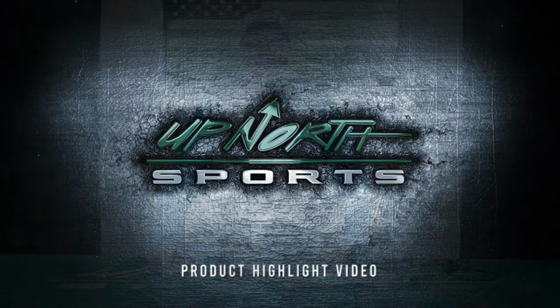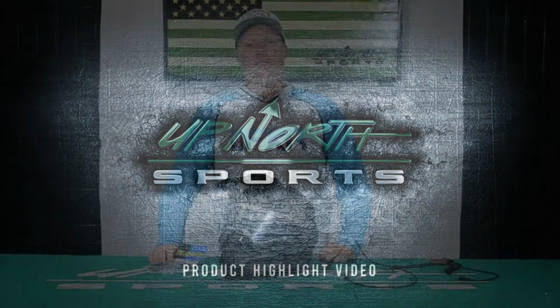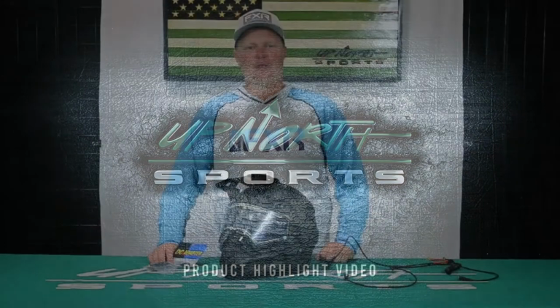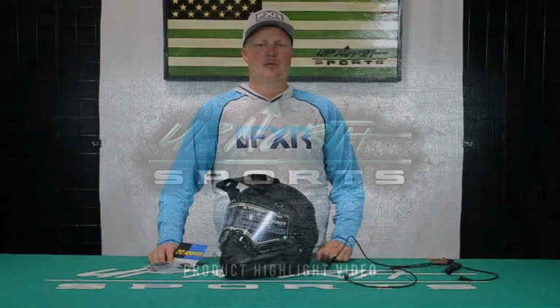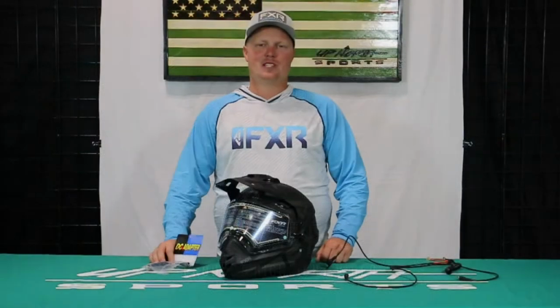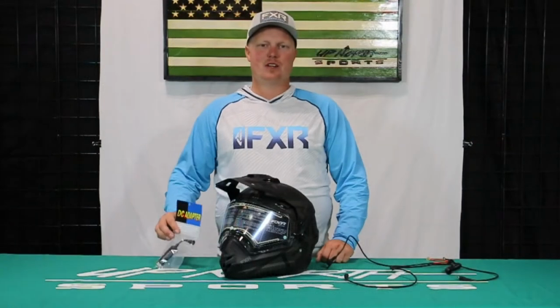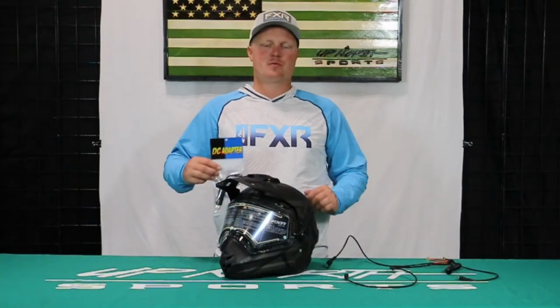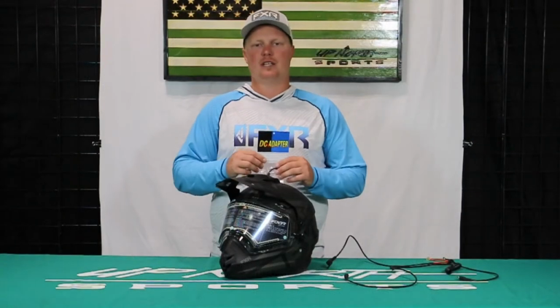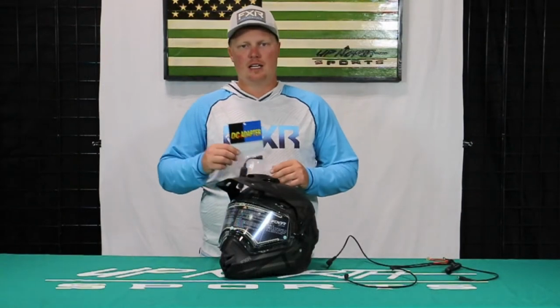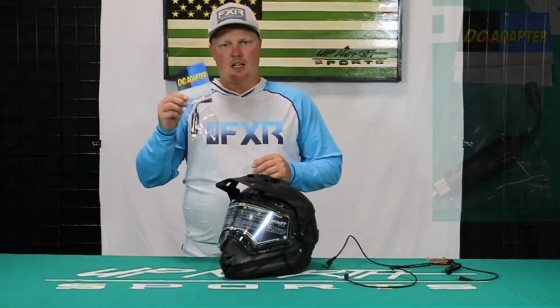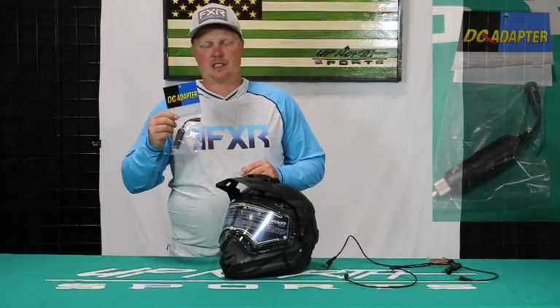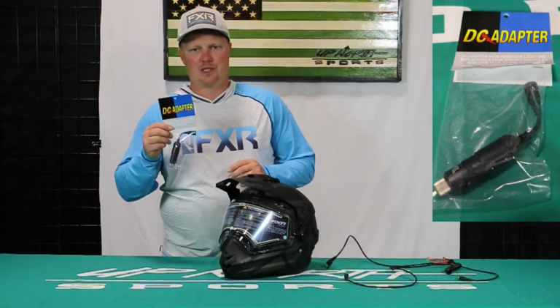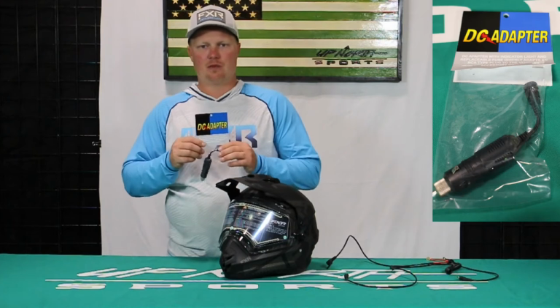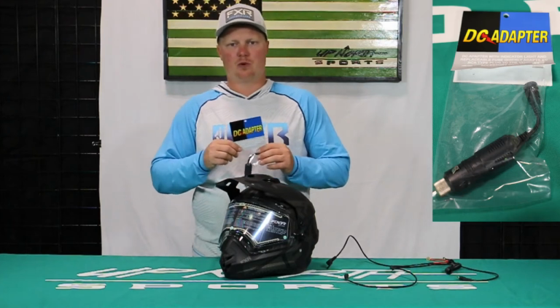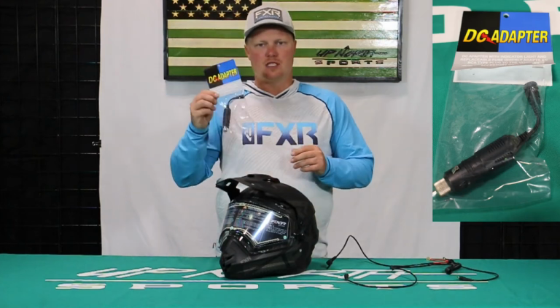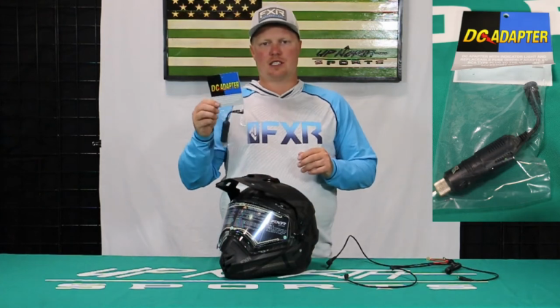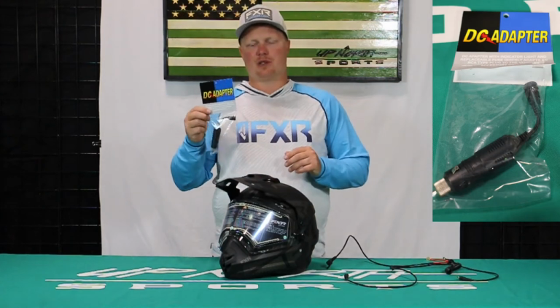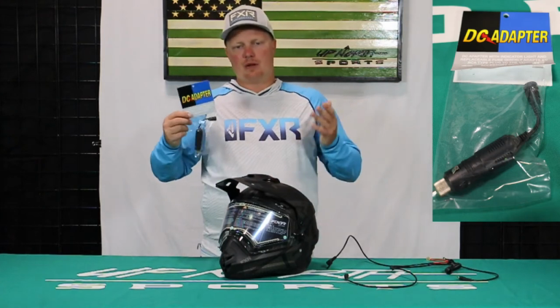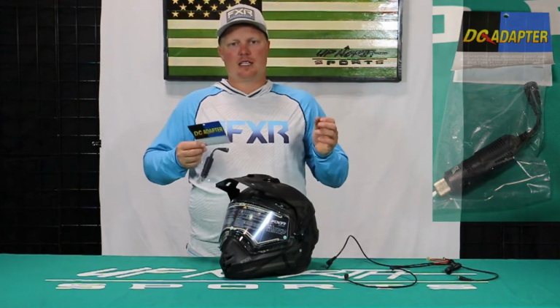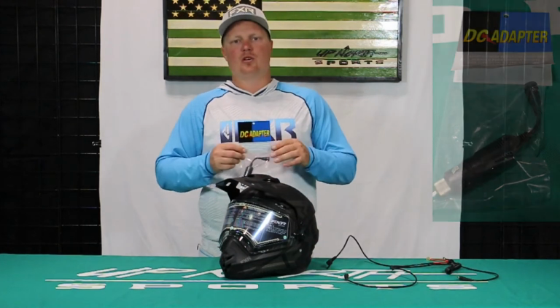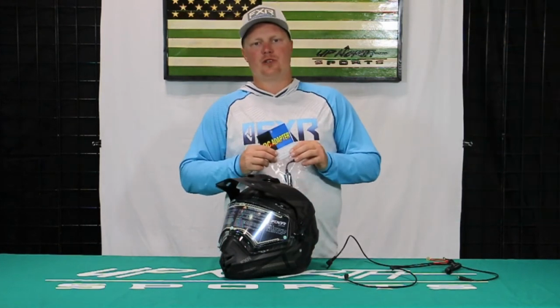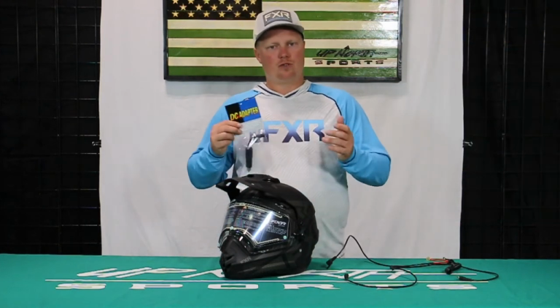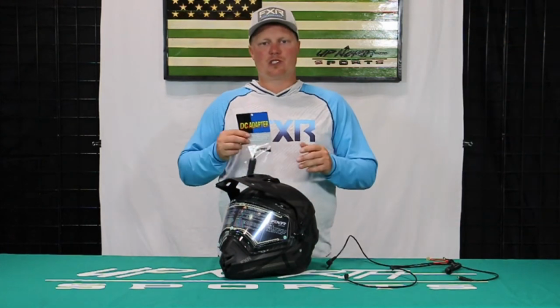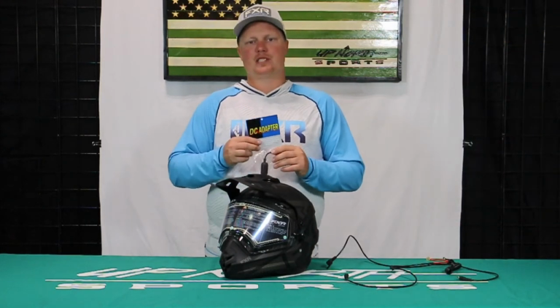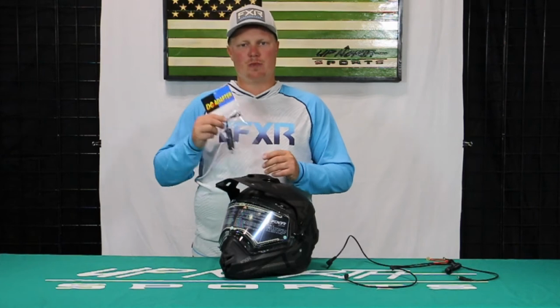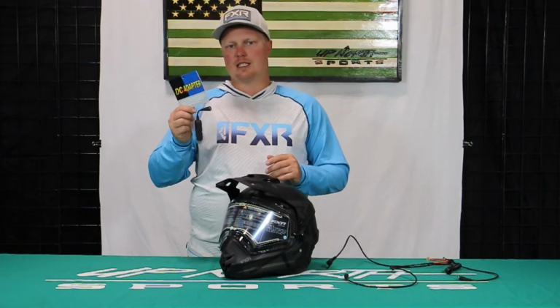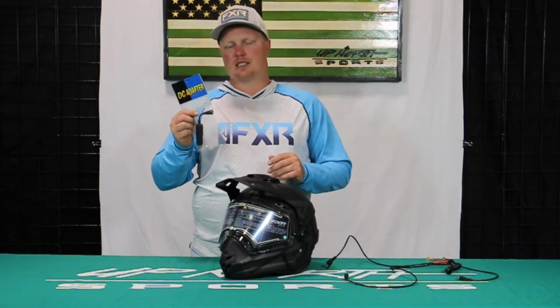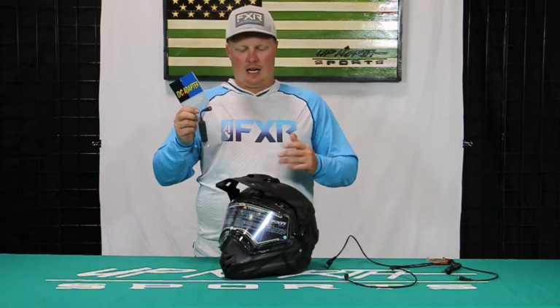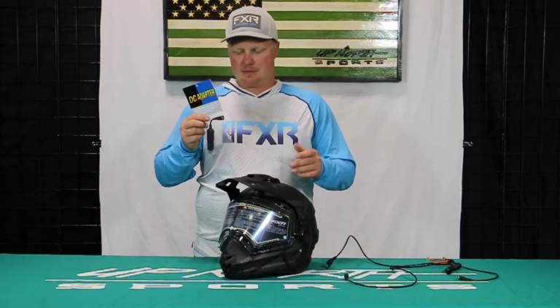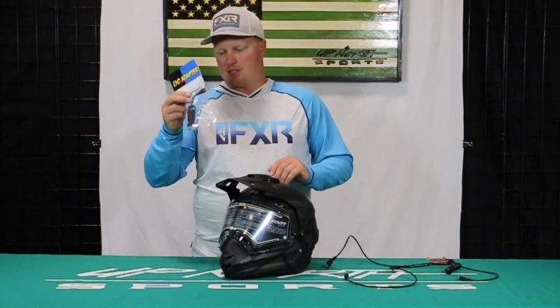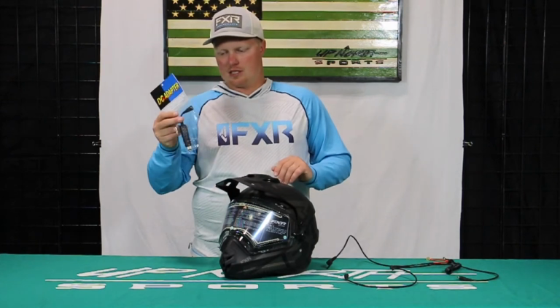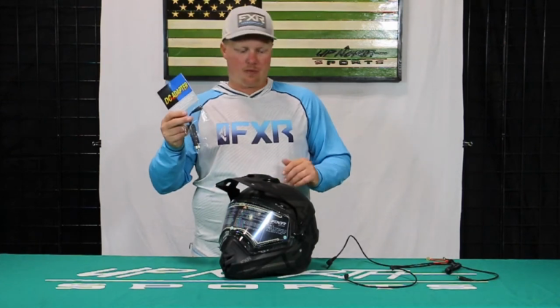Hey everybody, Matt here with Up North Sports. Today's video I'm going to touch briefly on a great accessory we sell here at Up North Sports, the DC adapter. Depending on the kind of snowmobile you're using, four-wheeler, side-by-side, you may need this as this is an accessory piece.